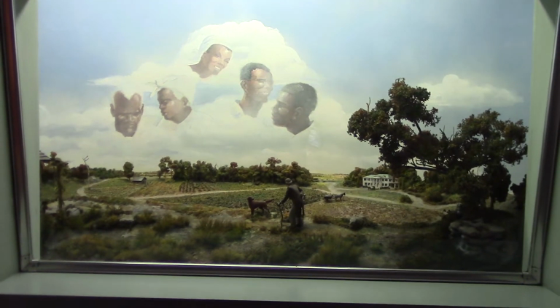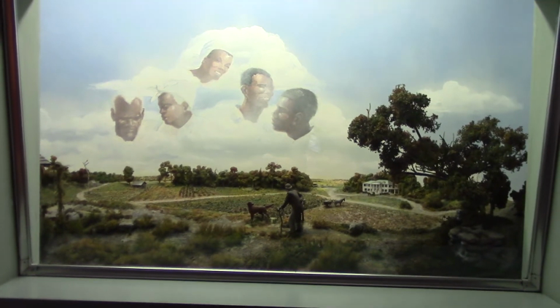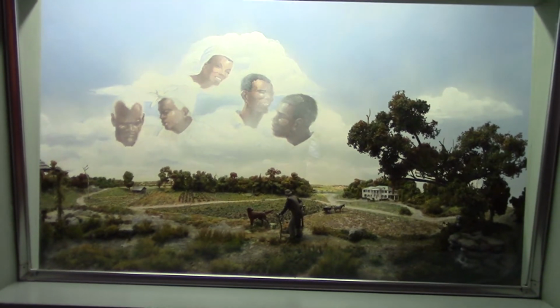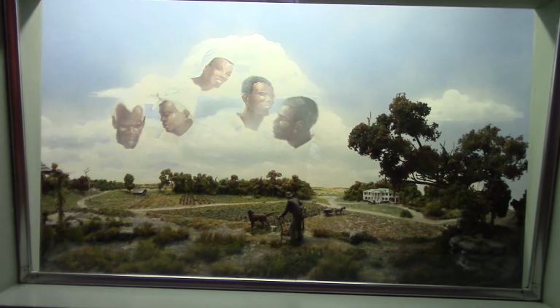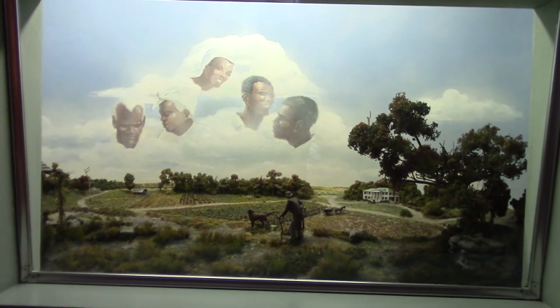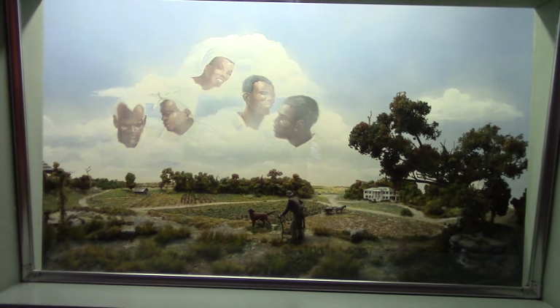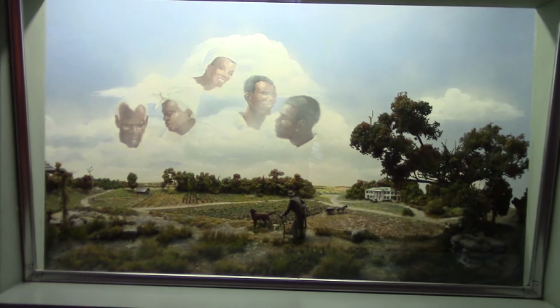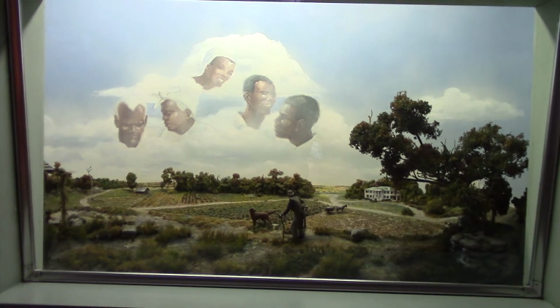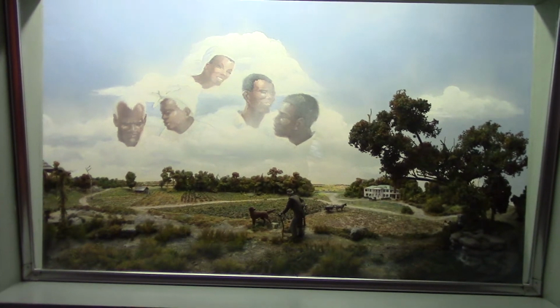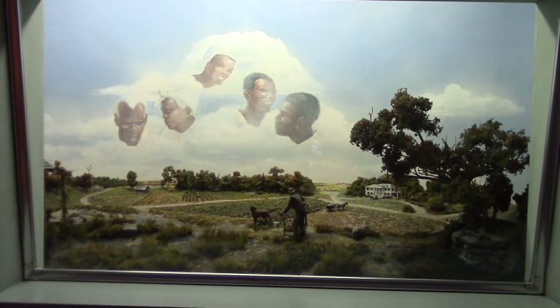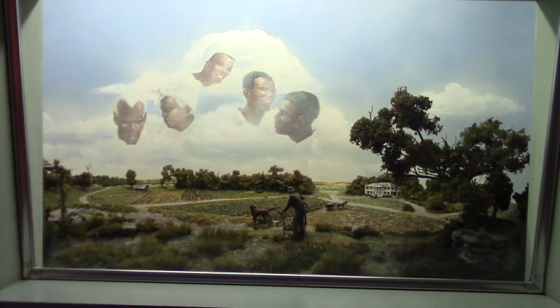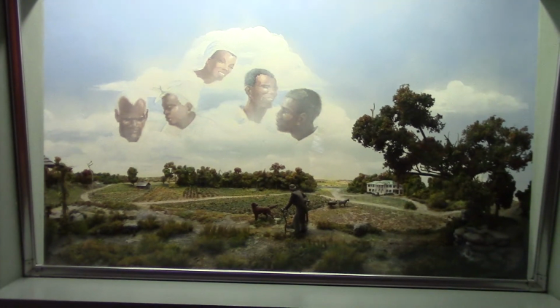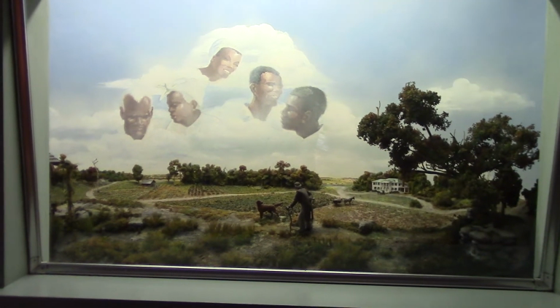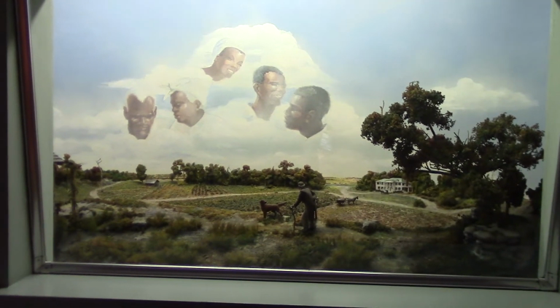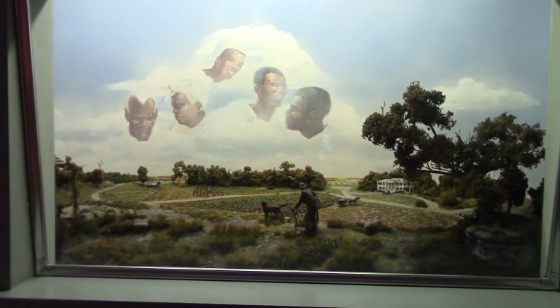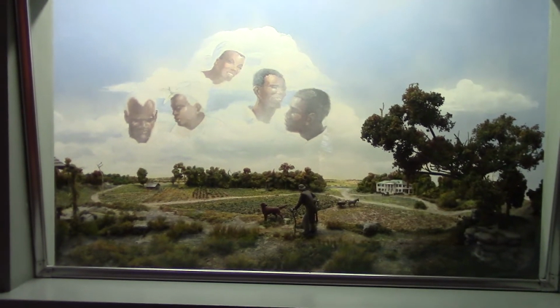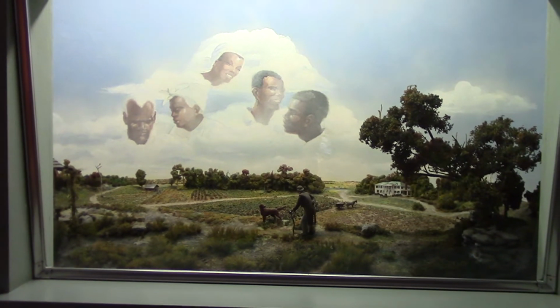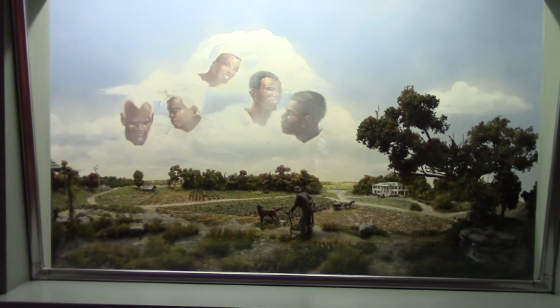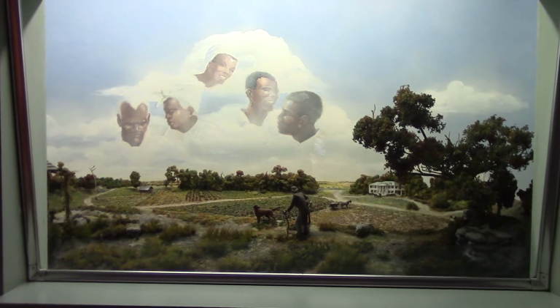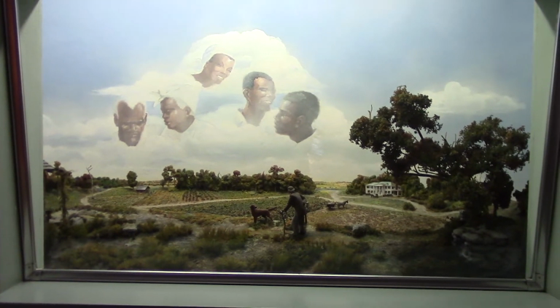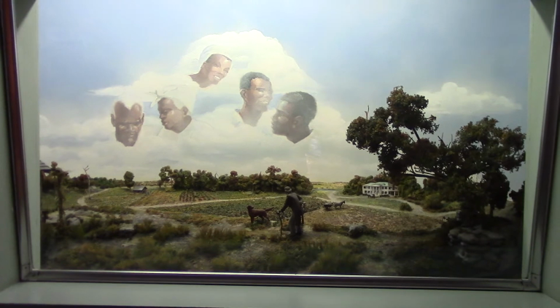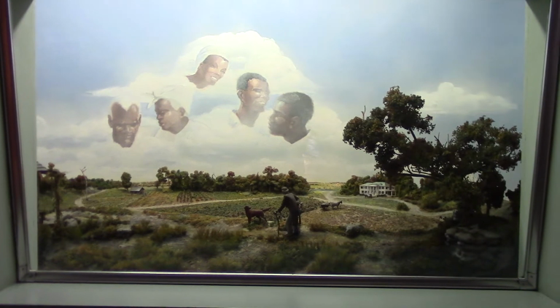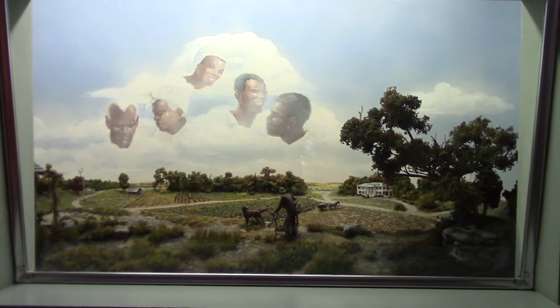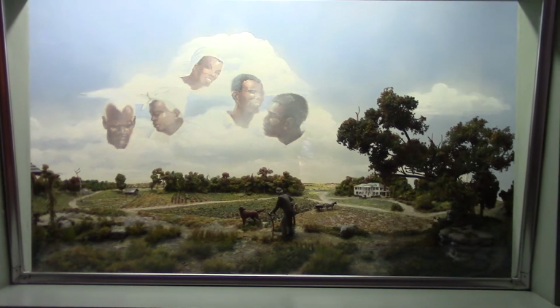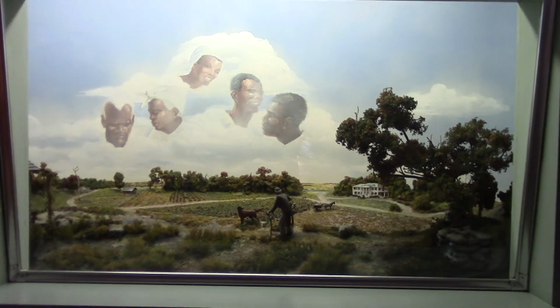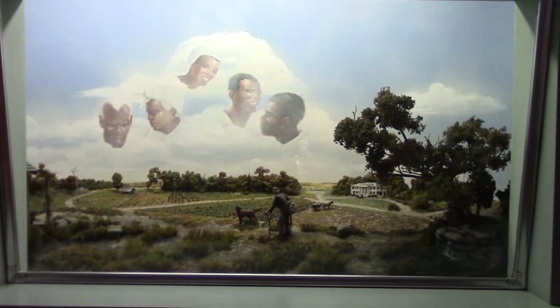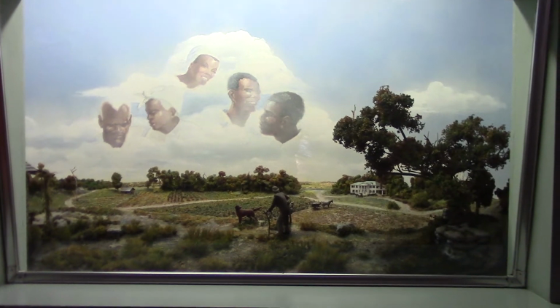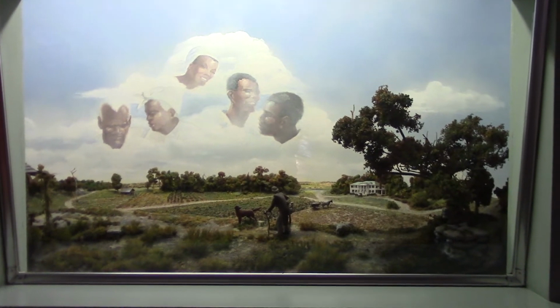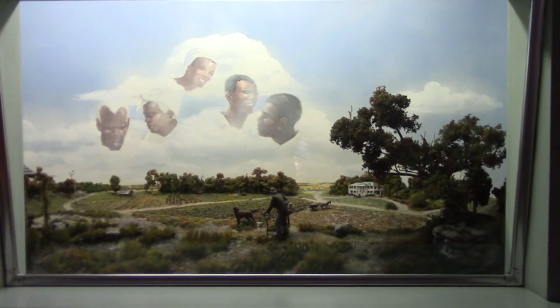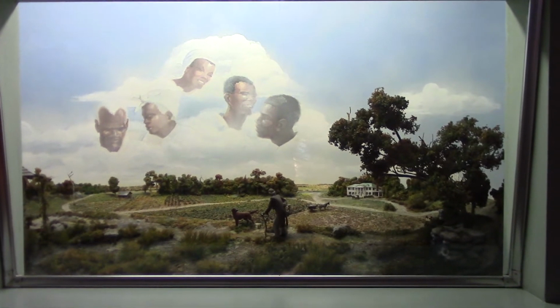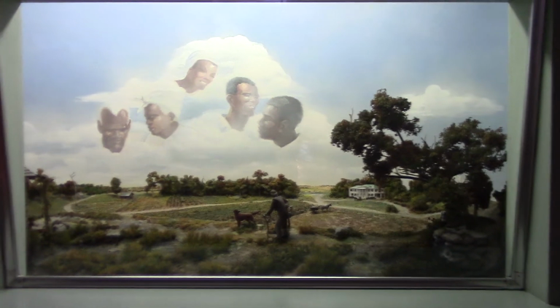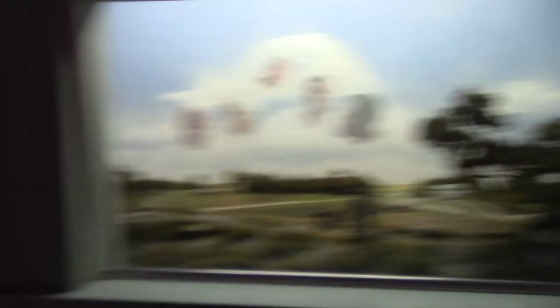Notice the riverboat and the river behind the trees. And the next one.